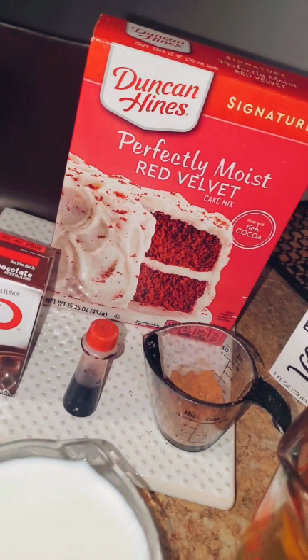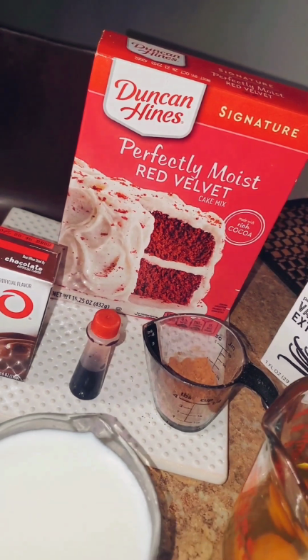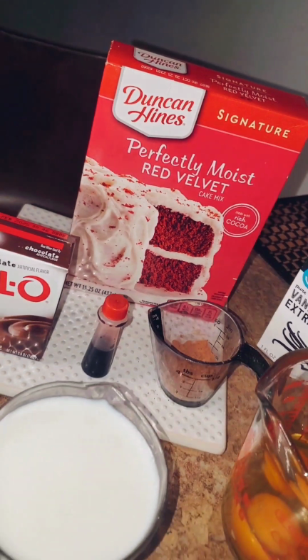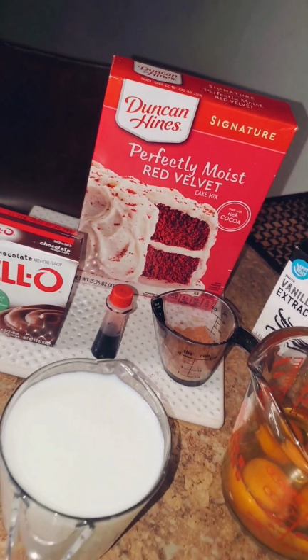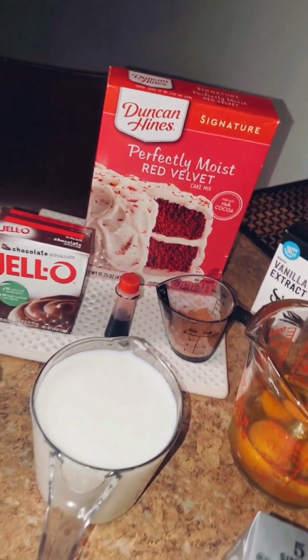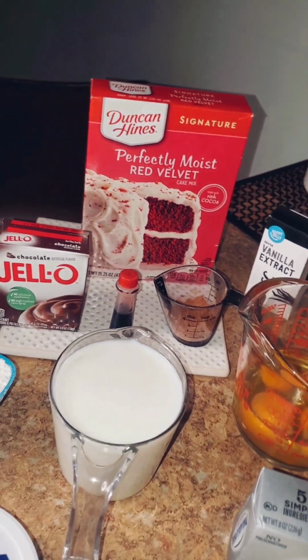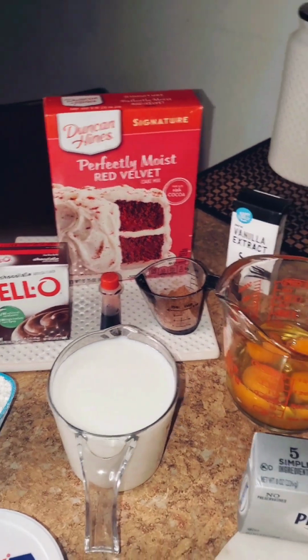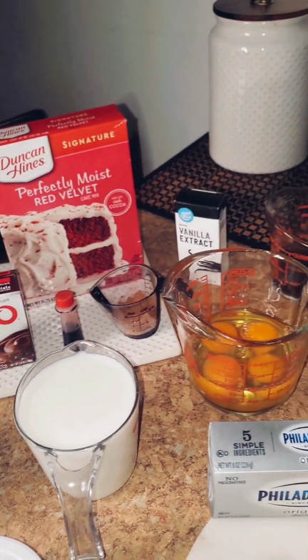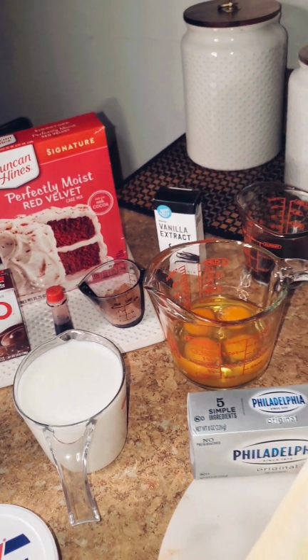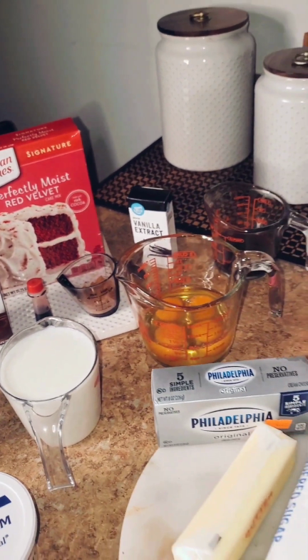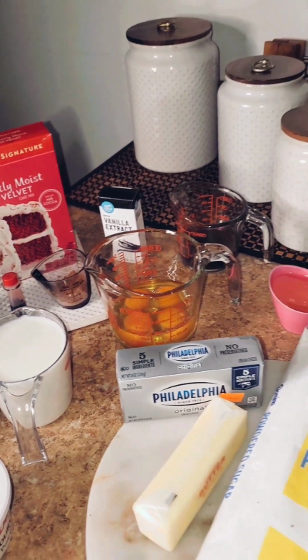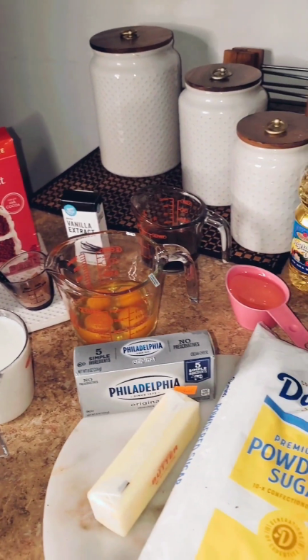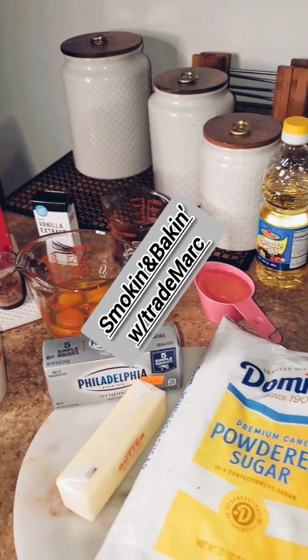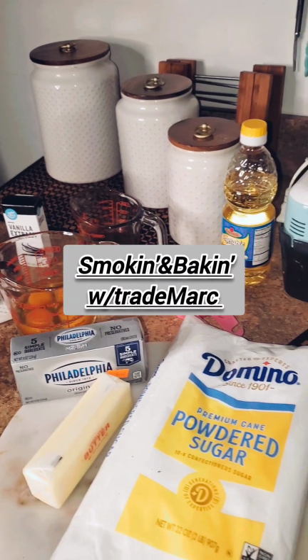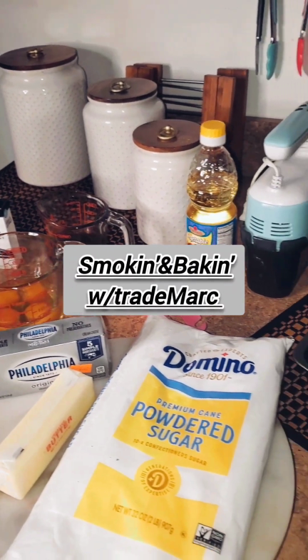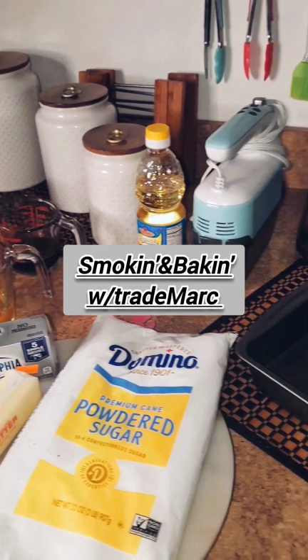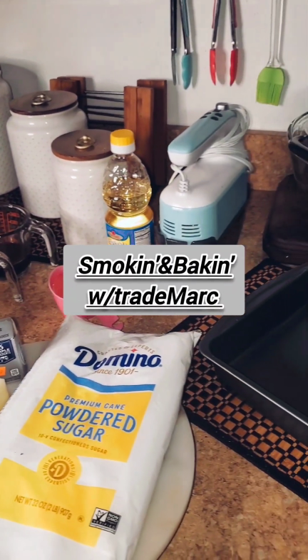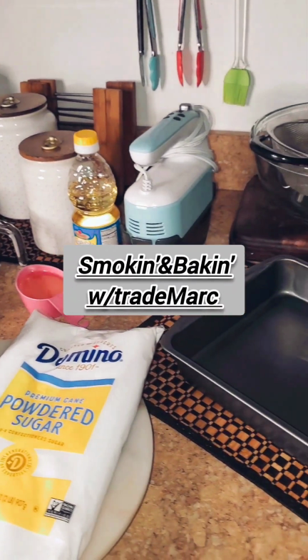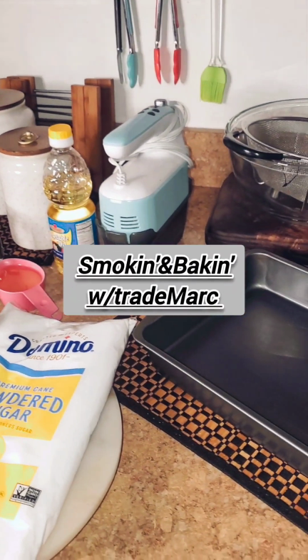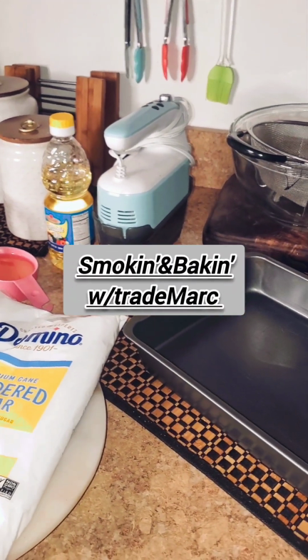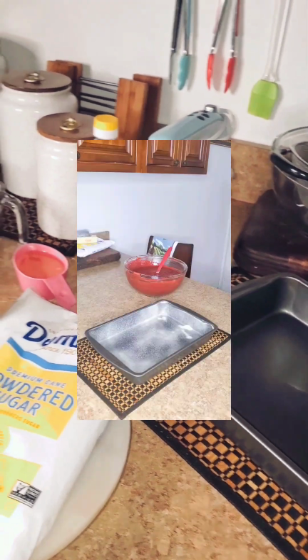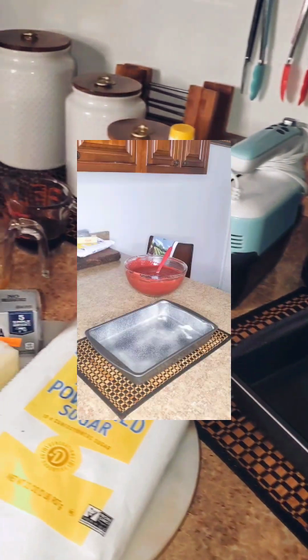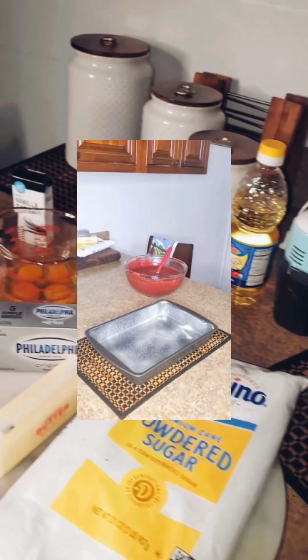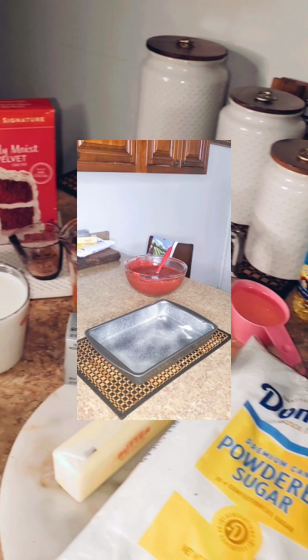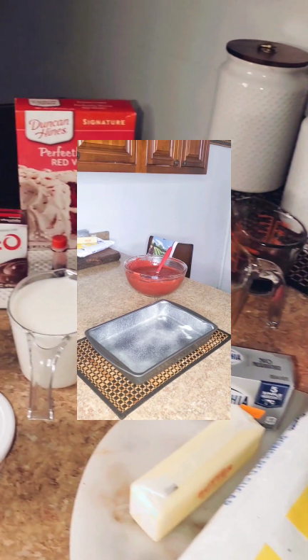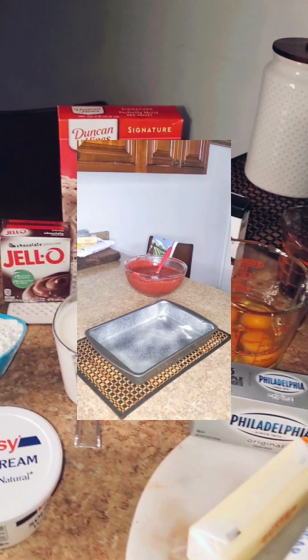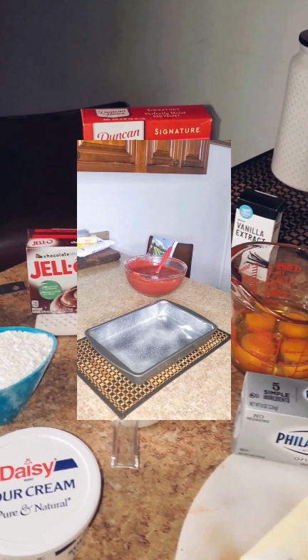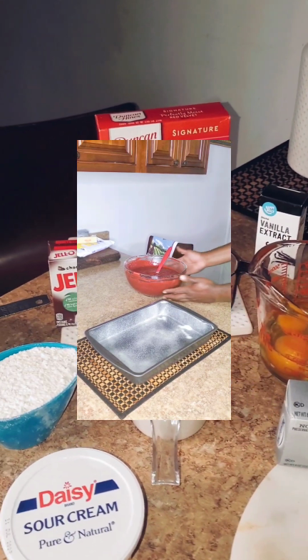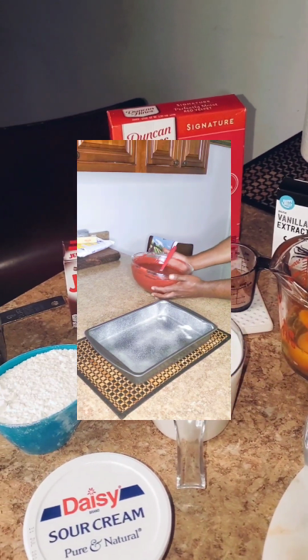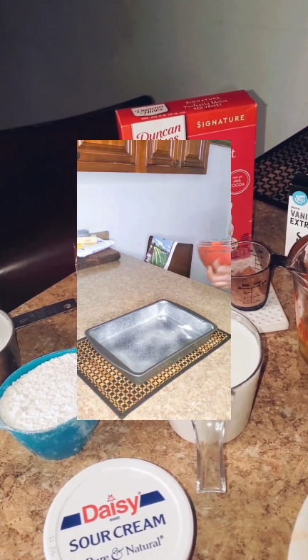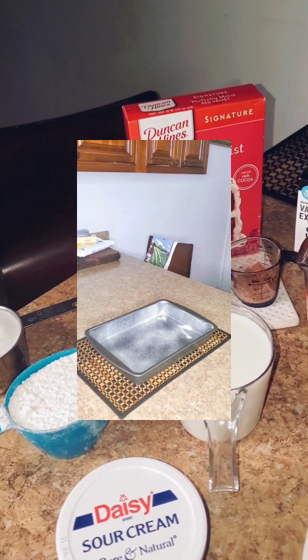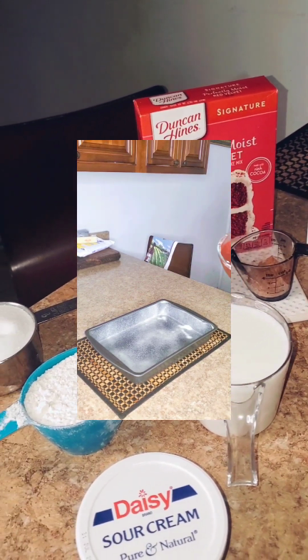Yo, what's good out there world, welcome to this edition of Smoking and Baking with Trademark. Today I'm coming at you with a box cake hack, and today is going to be a red velvet cake.